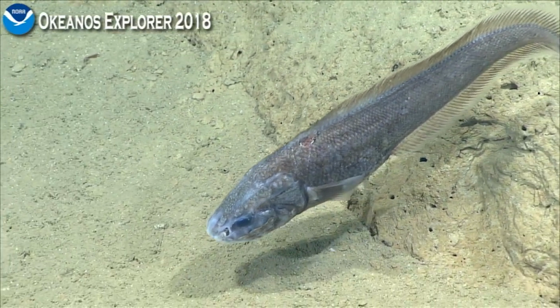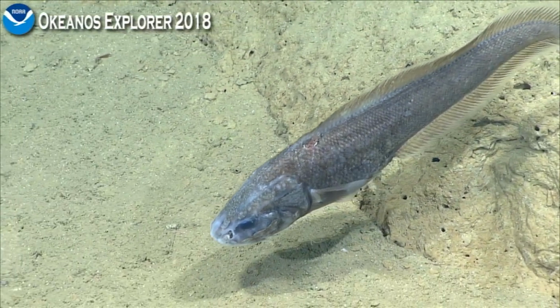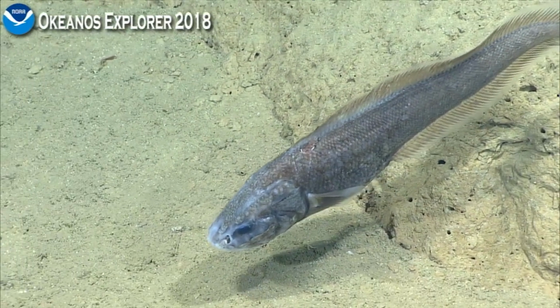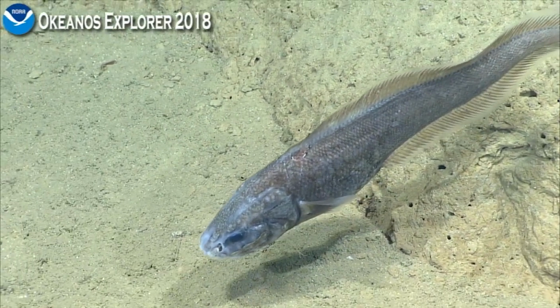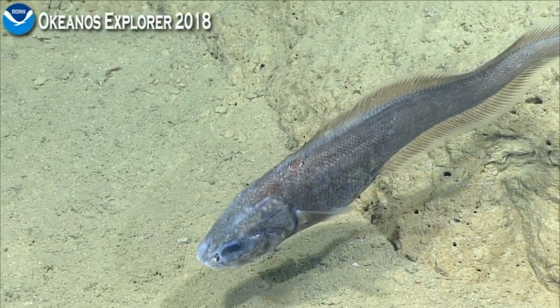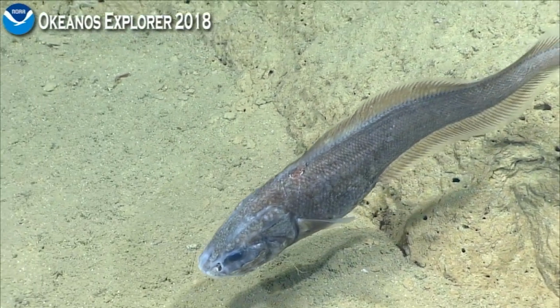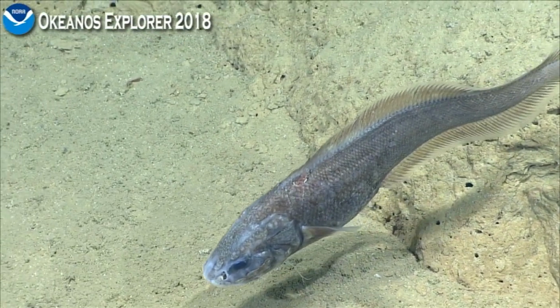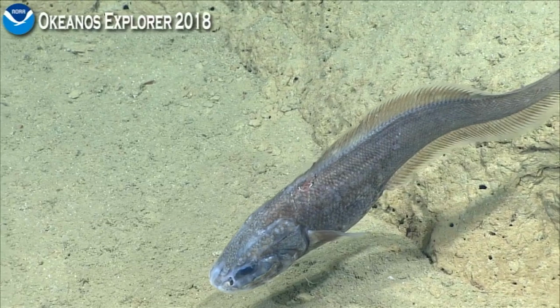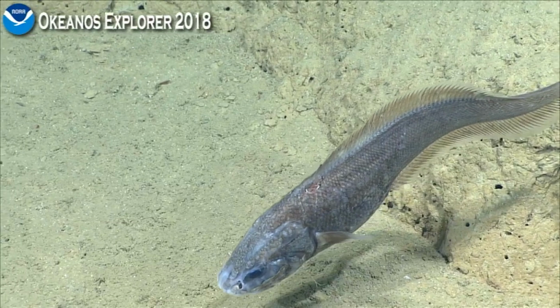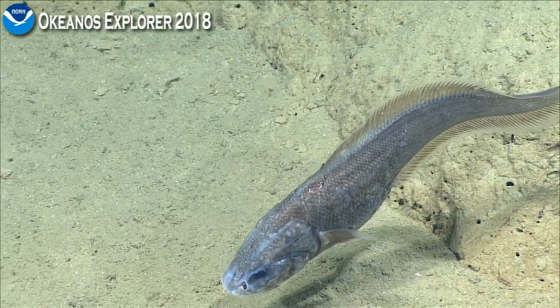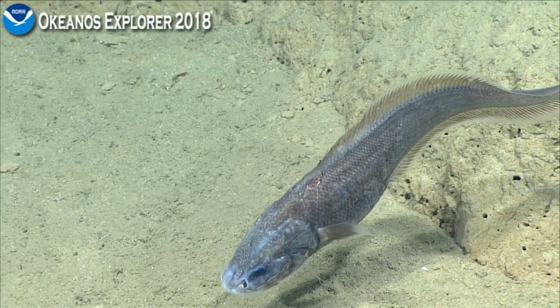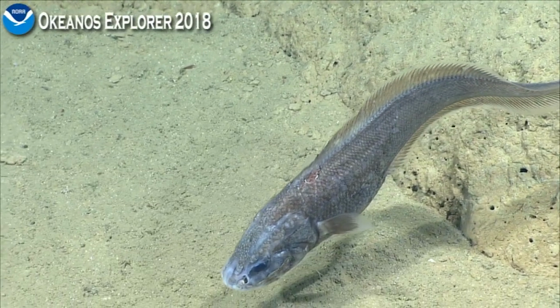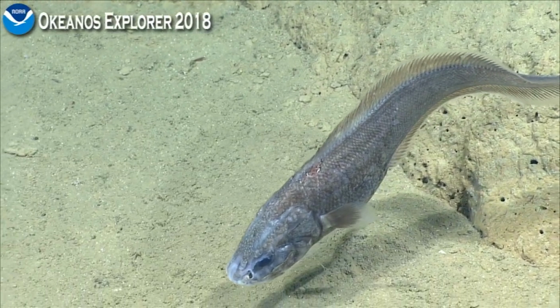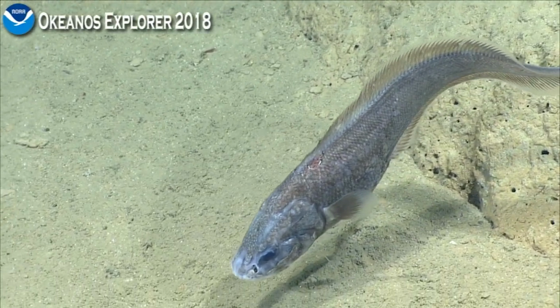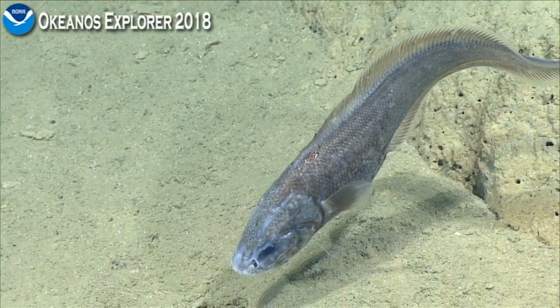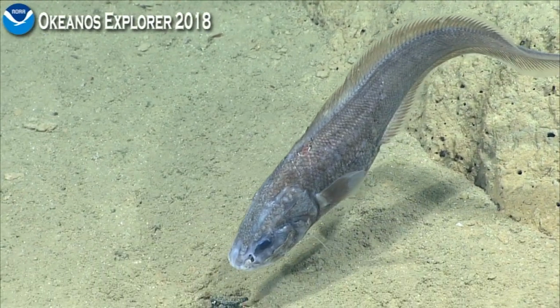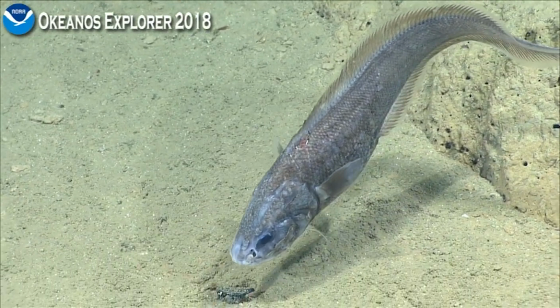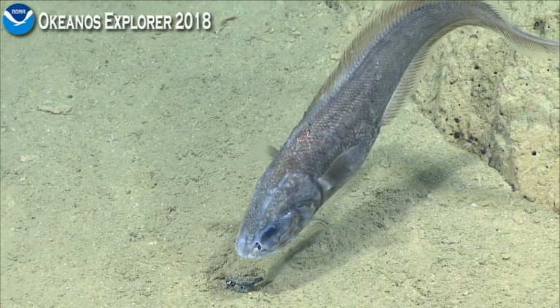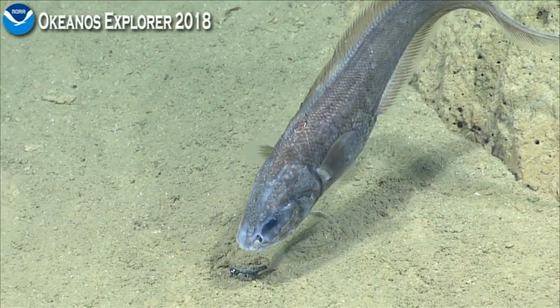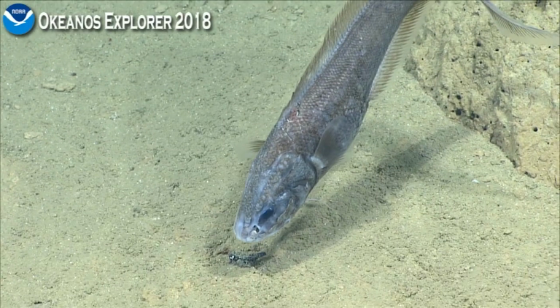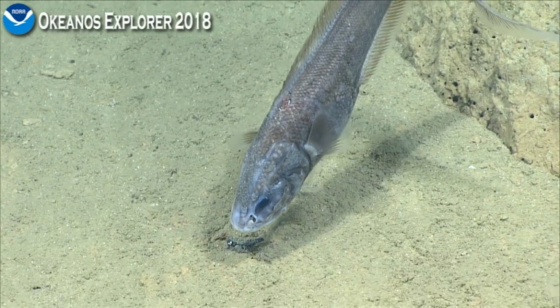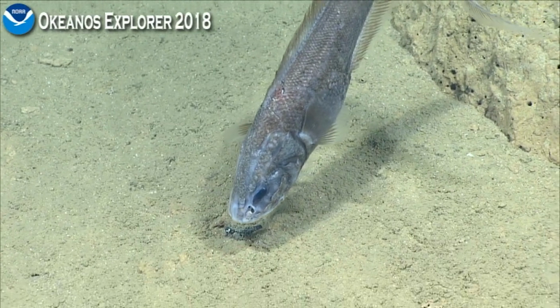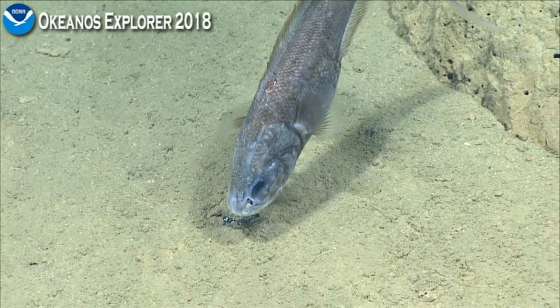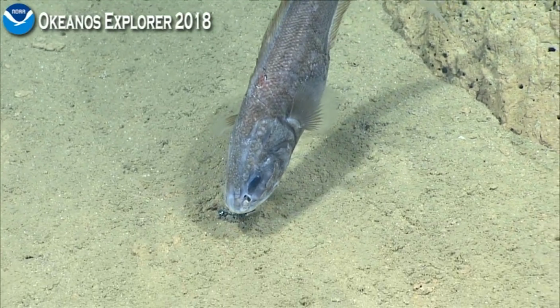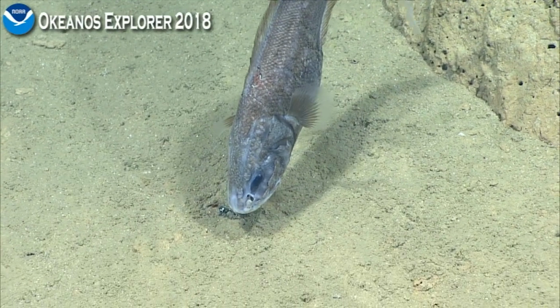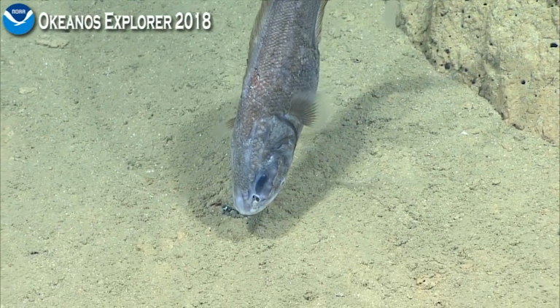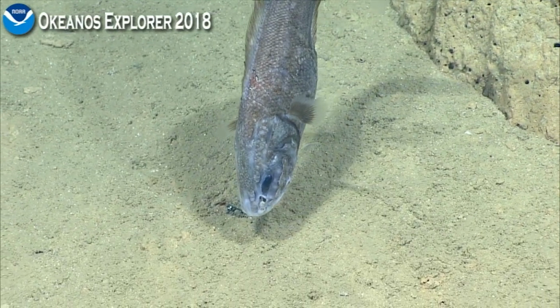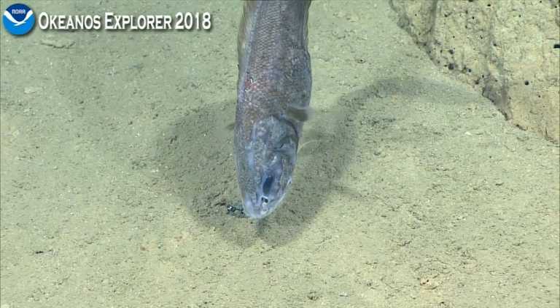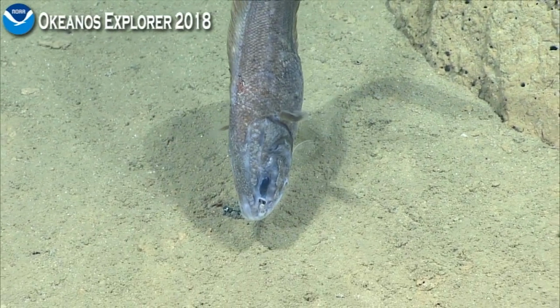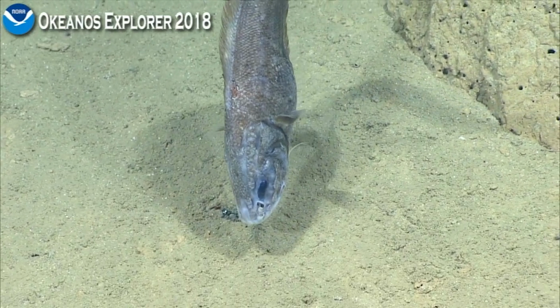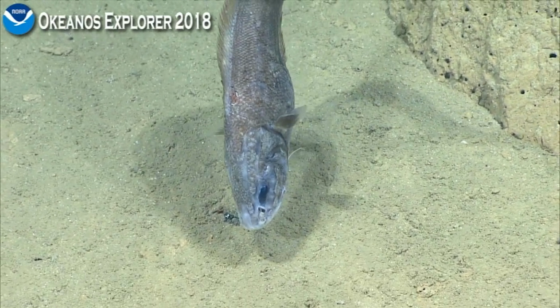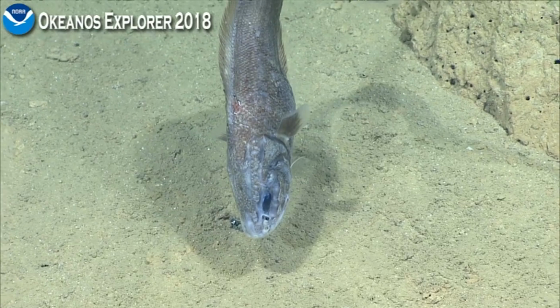I wonder what these fish eat, because there's not that many large animals. The largest animal we've seen so far are those squat lobsters. Squat lobsters and probably the polychaetes would be a nice meal, and those small little isopods.